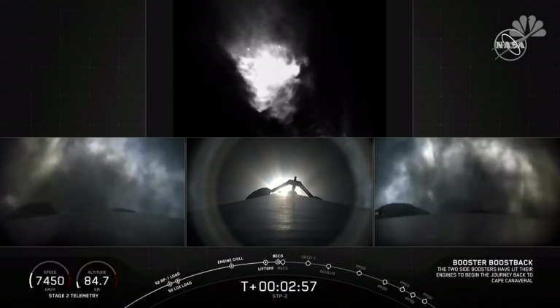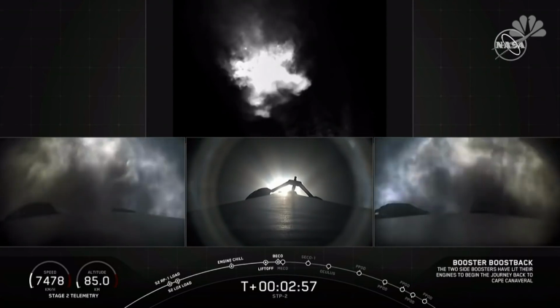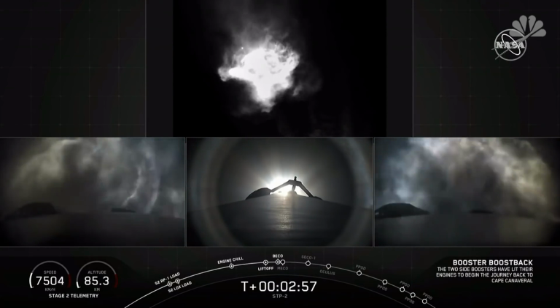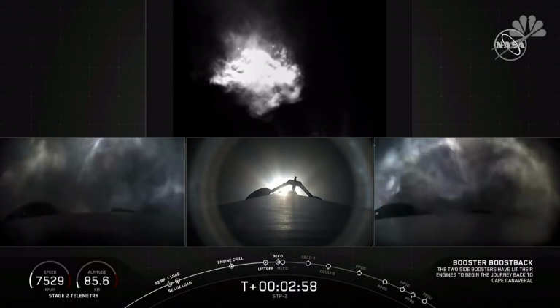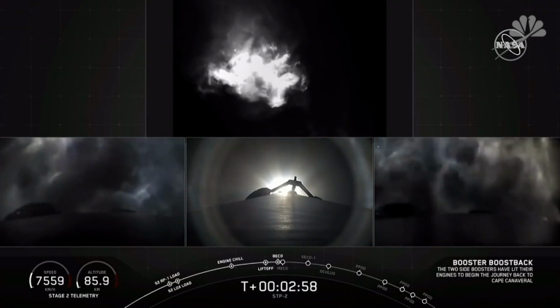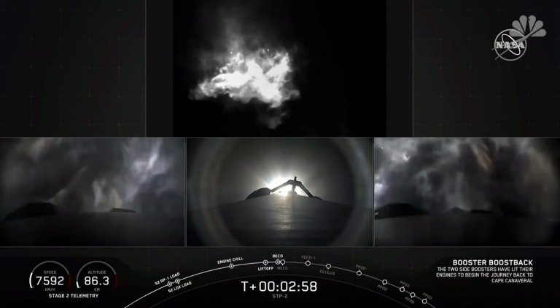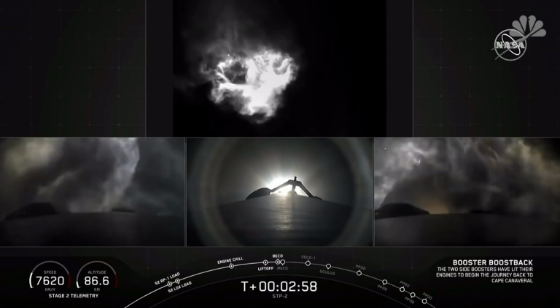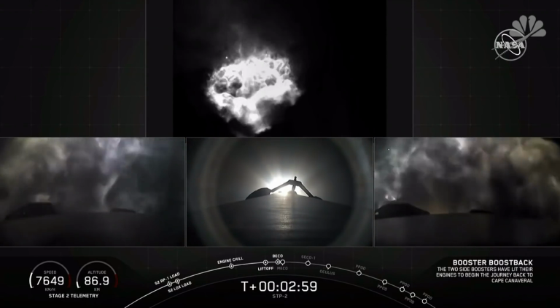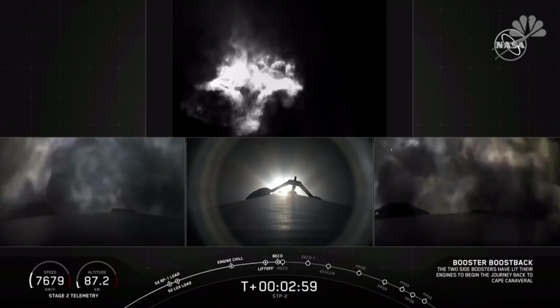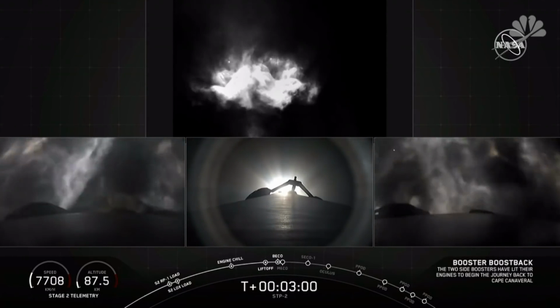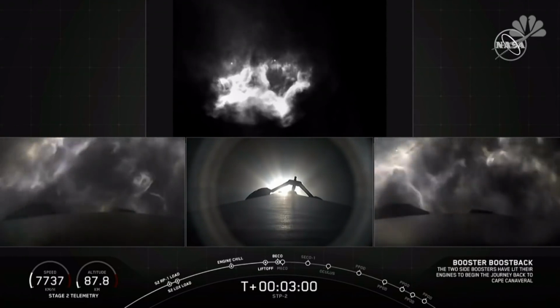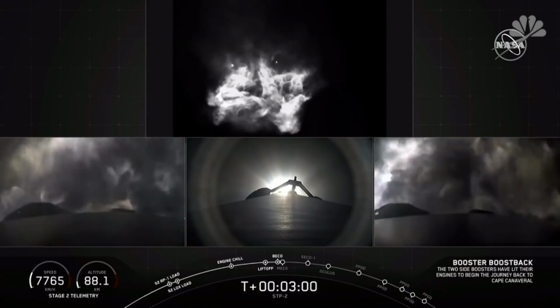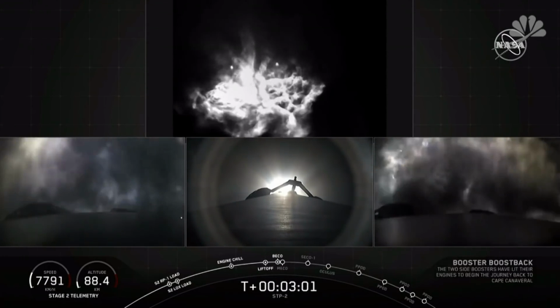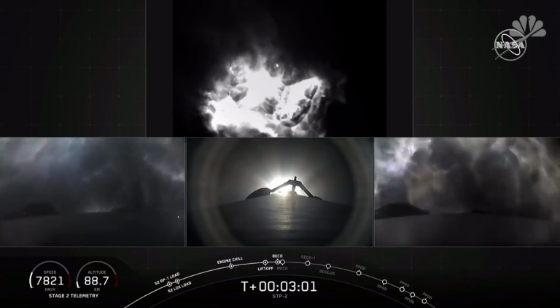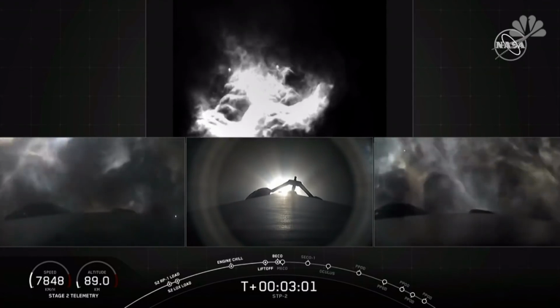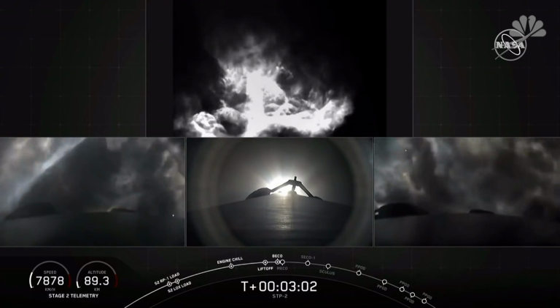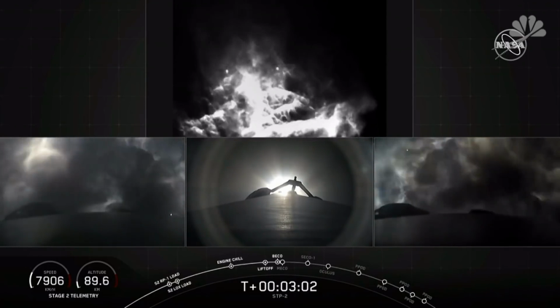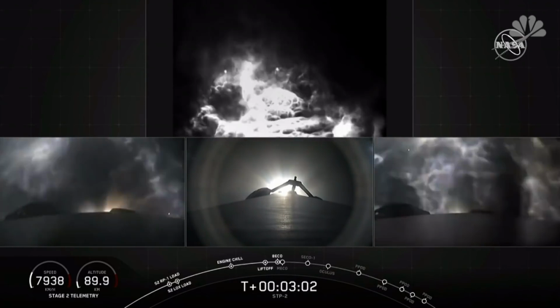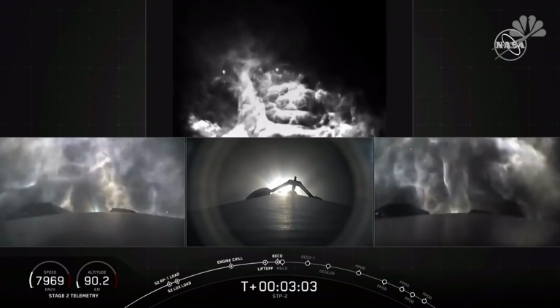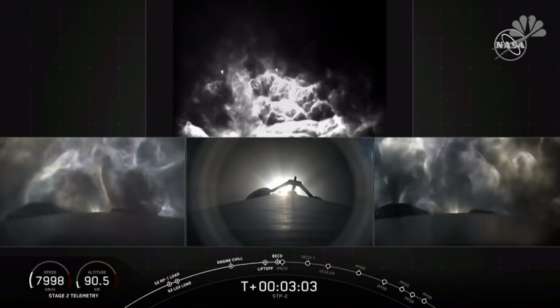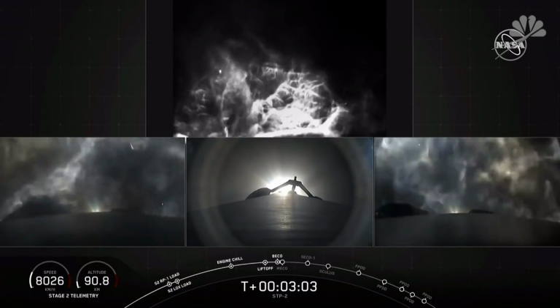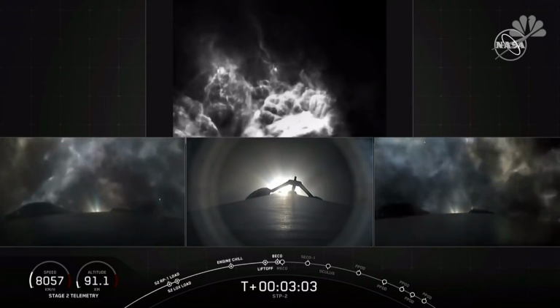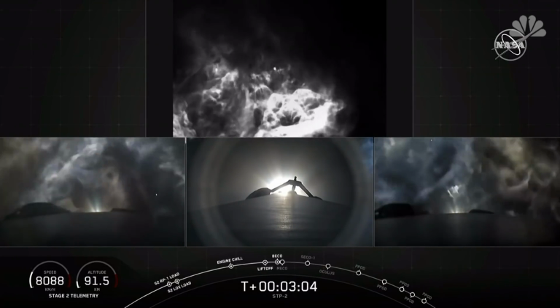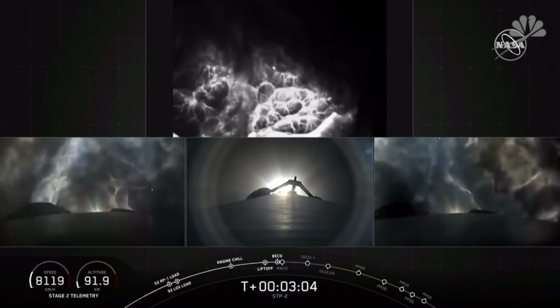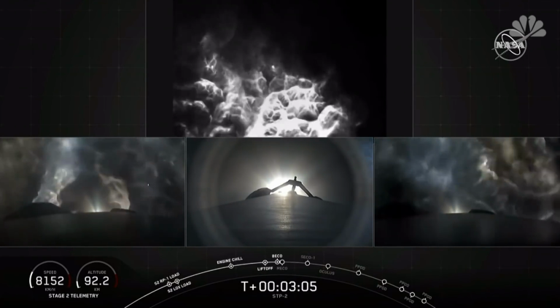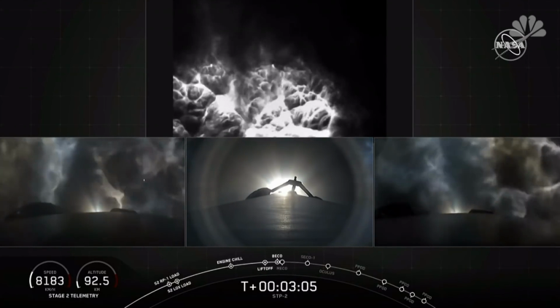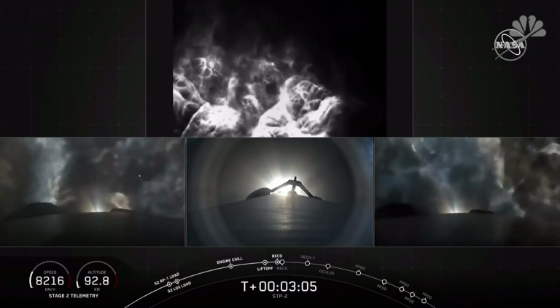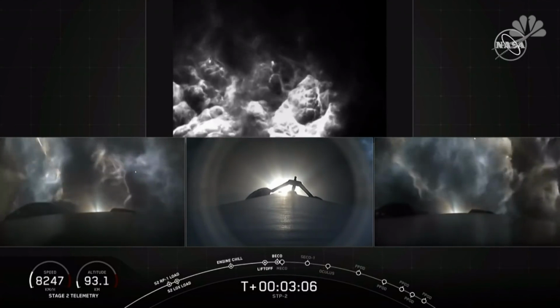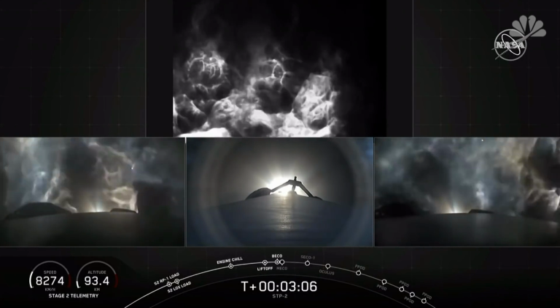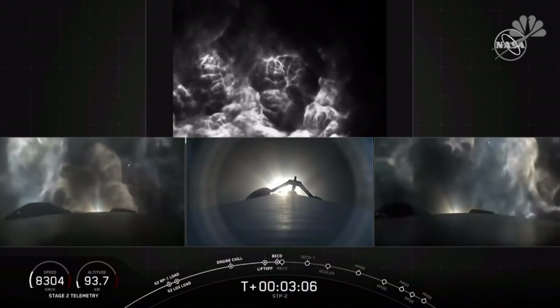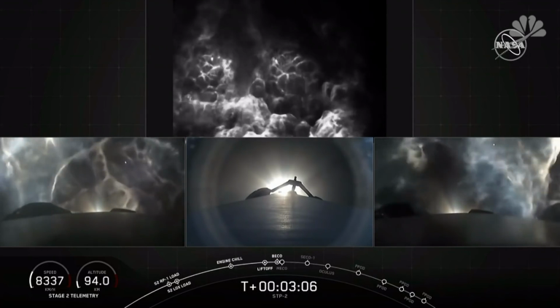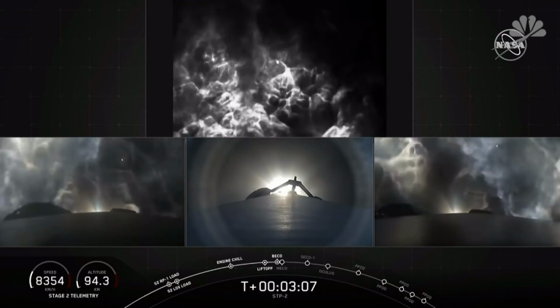You can see on the left and right views, the side boosters have ignited. The center core continues under full power. Everything looking good on the Falcon Heavy.